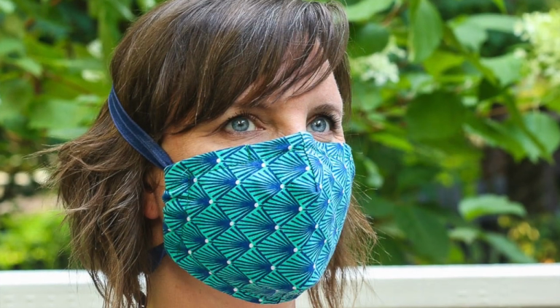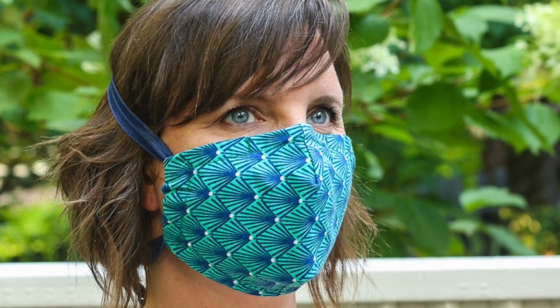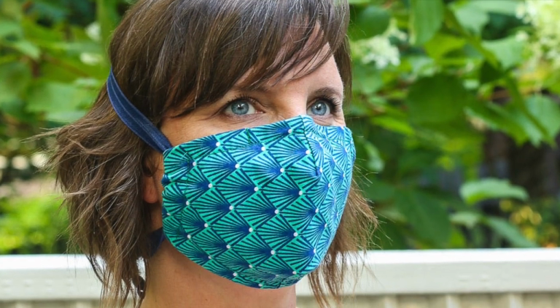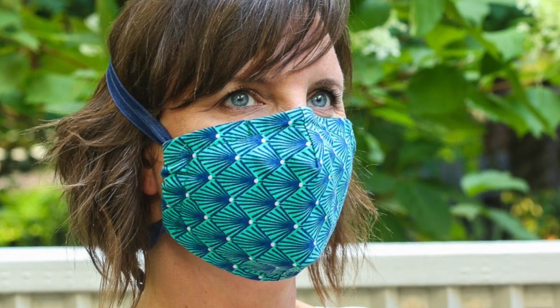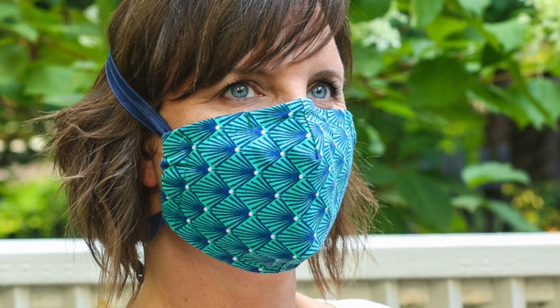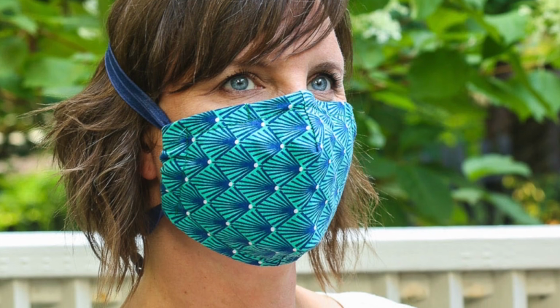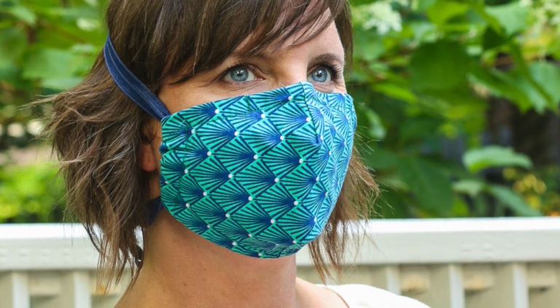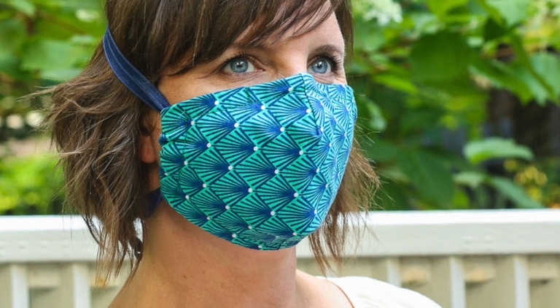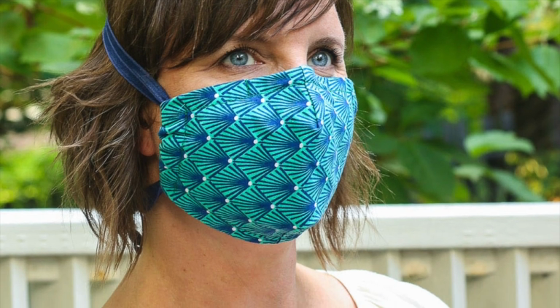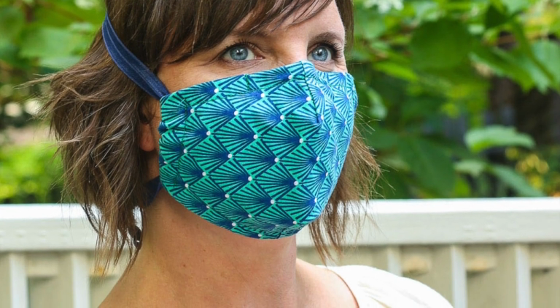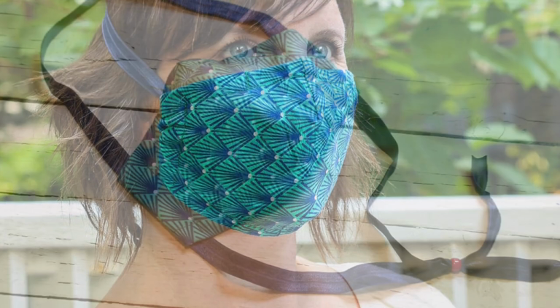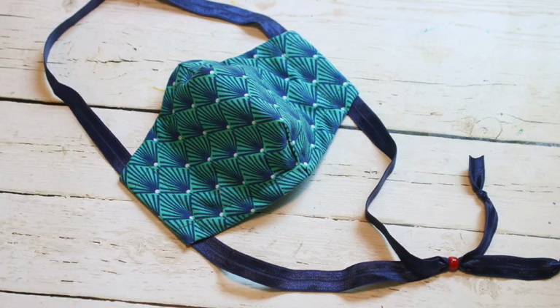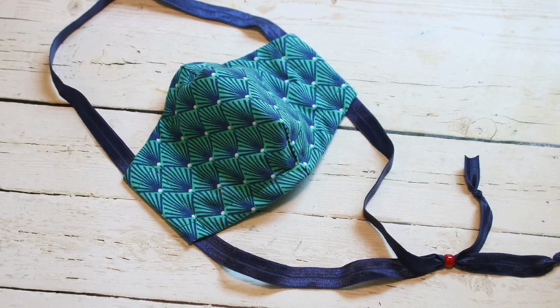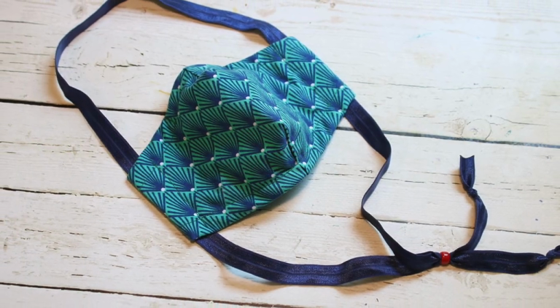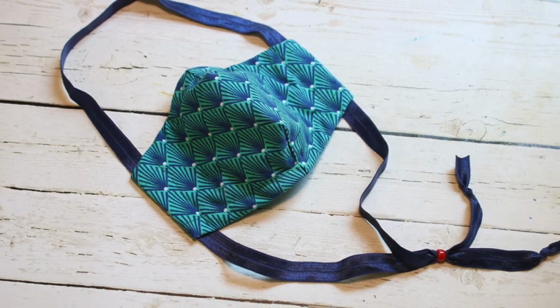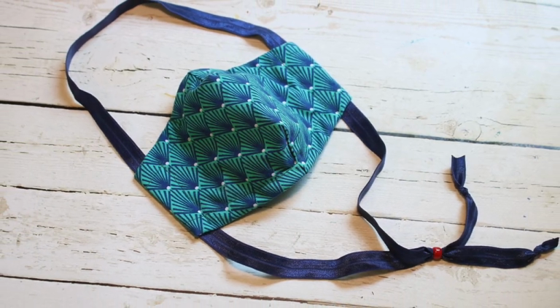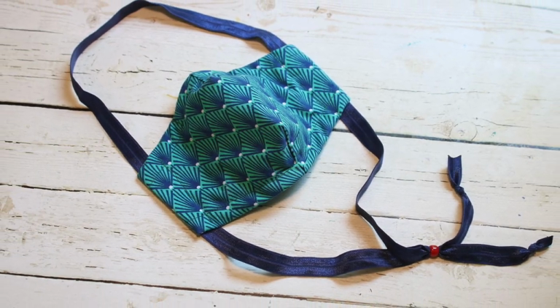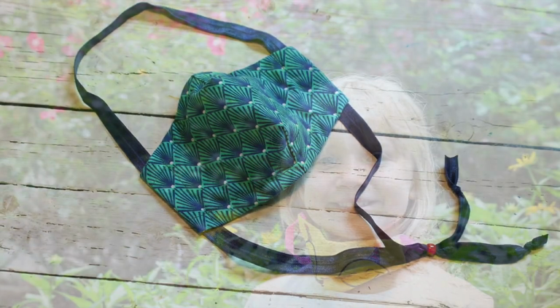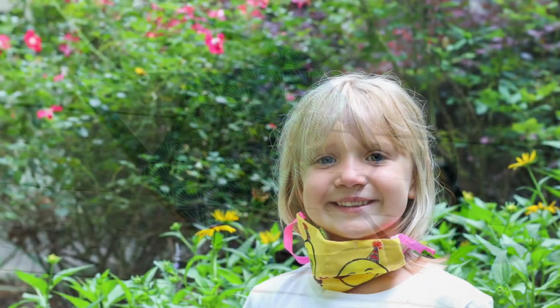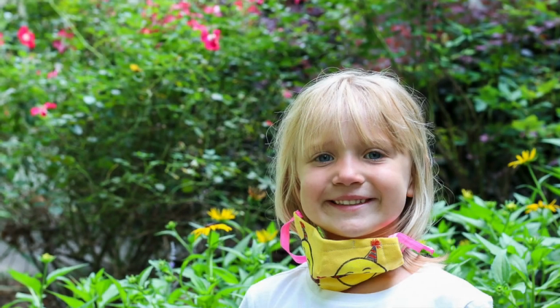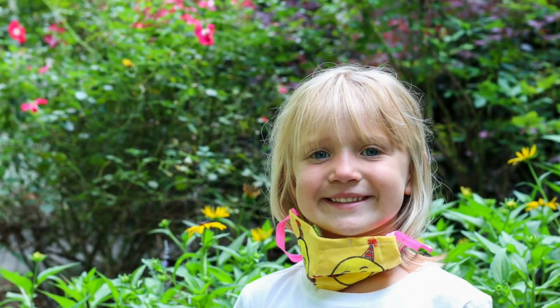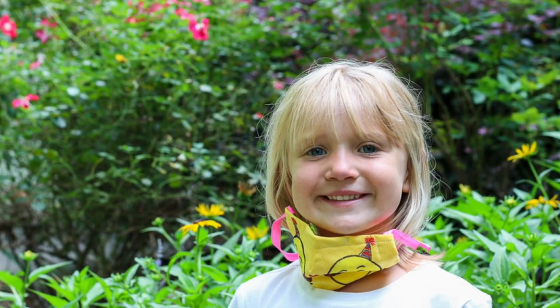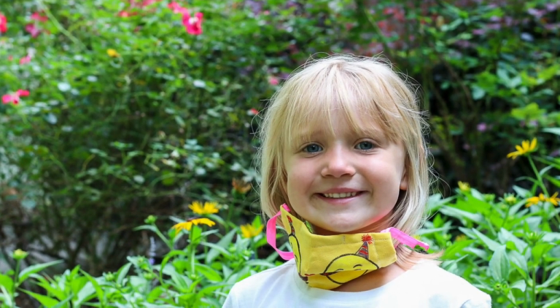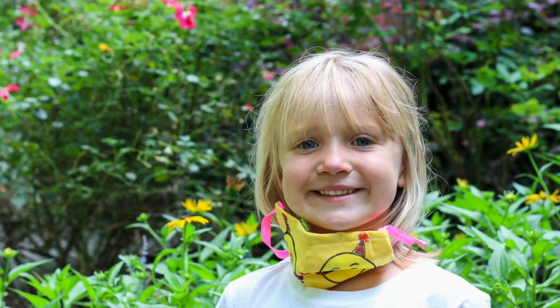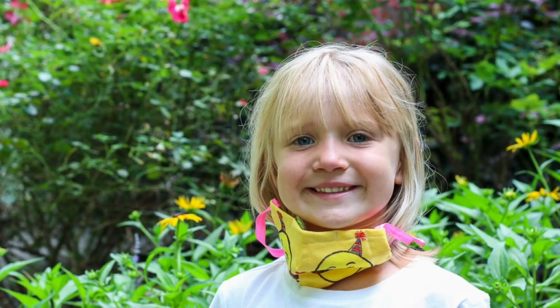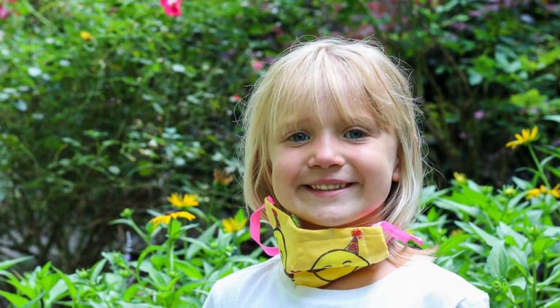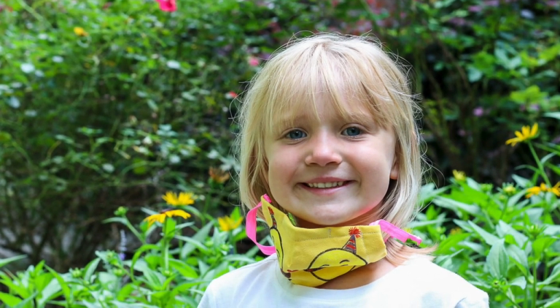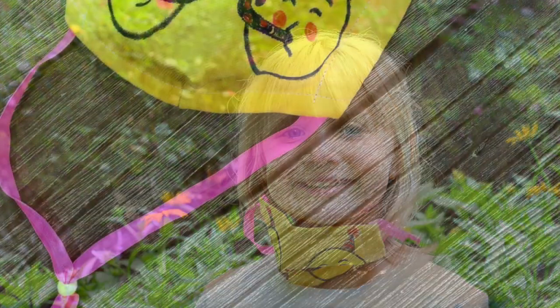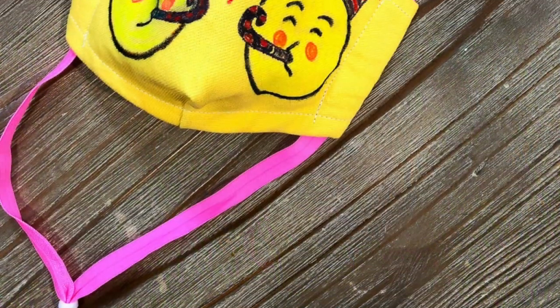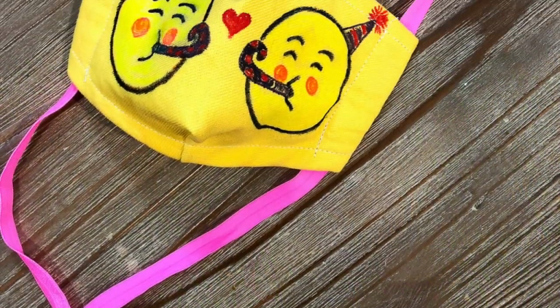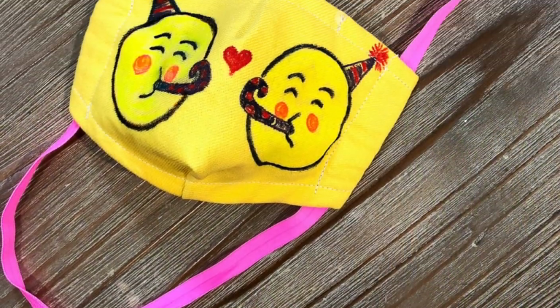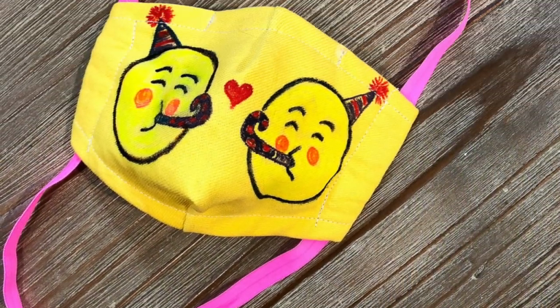I'd love to hear from you in the comments if you find other ways to wear the mask. I know you'll love how comfortable it is and how lightweight it is when hanging around your neck. I also know that kids are going to love this design change.